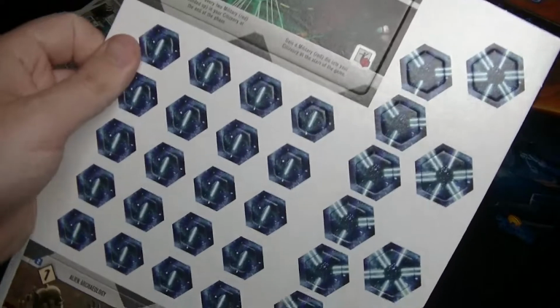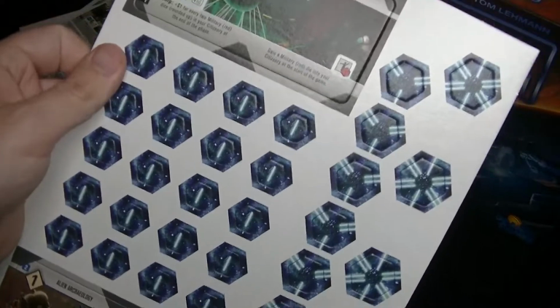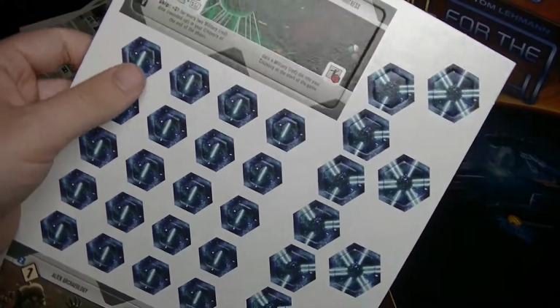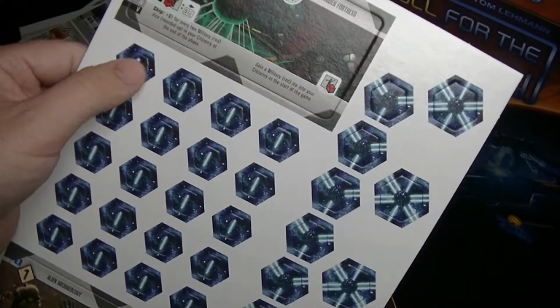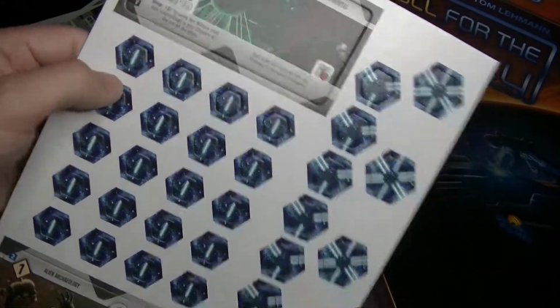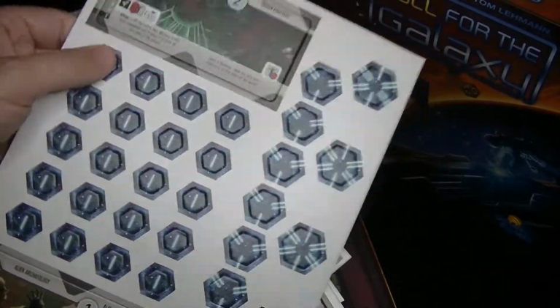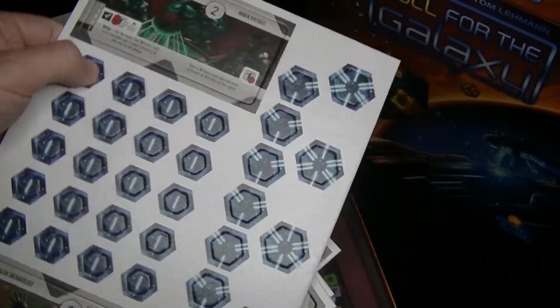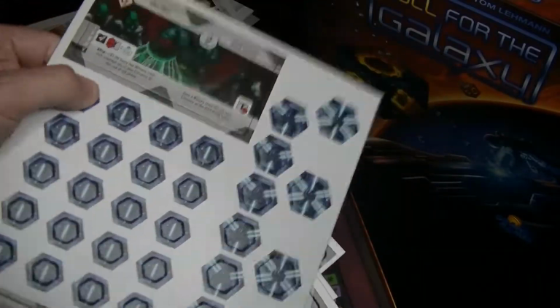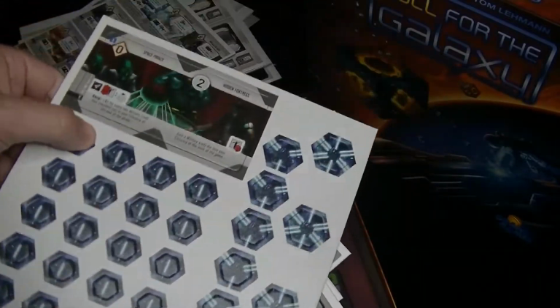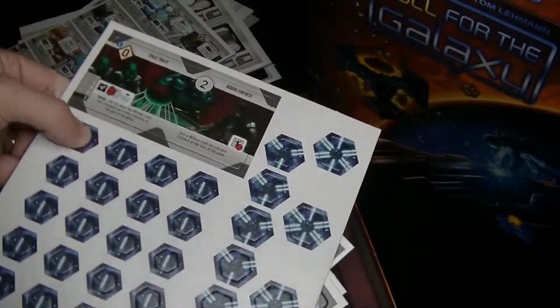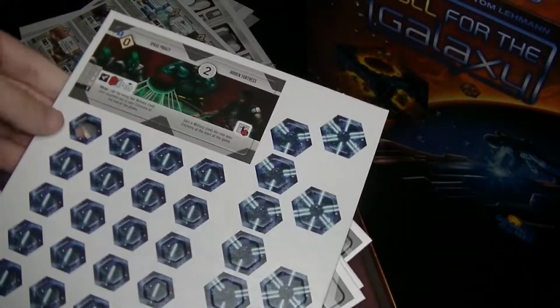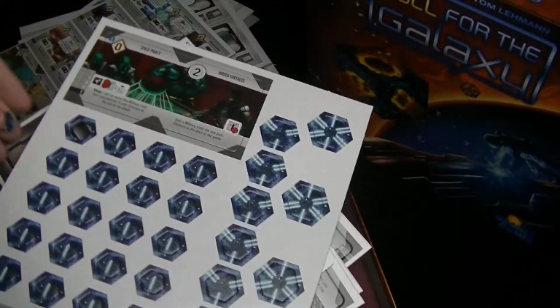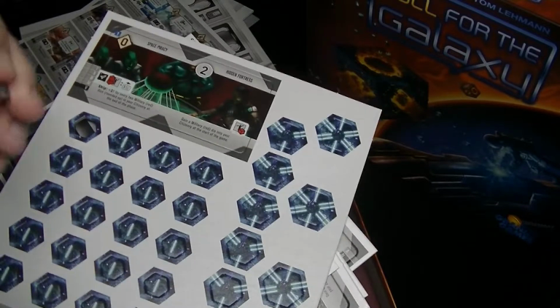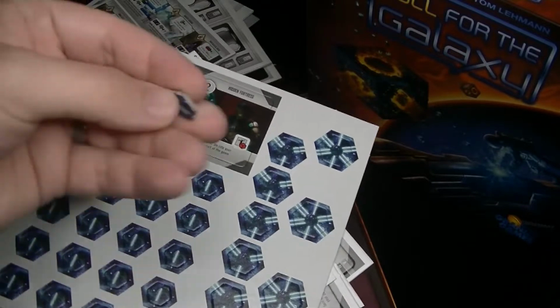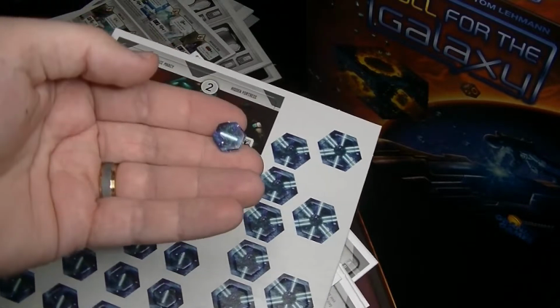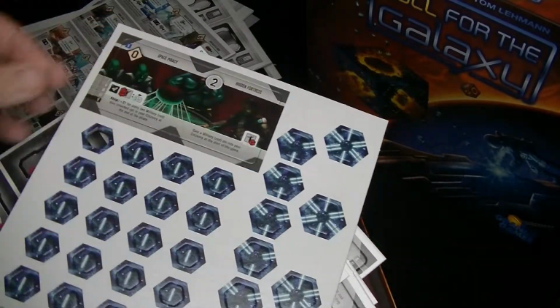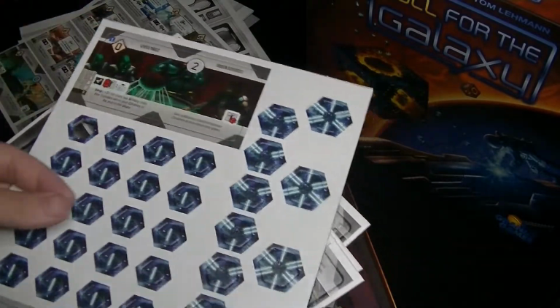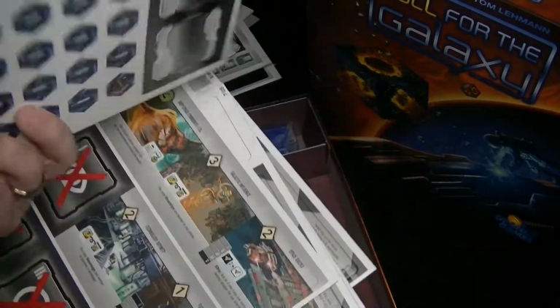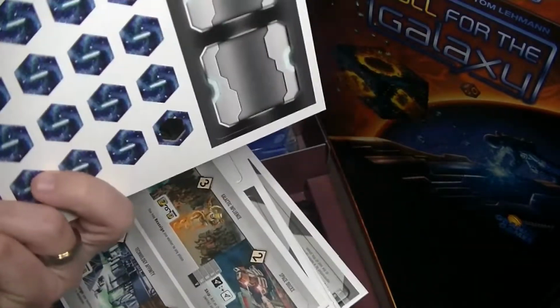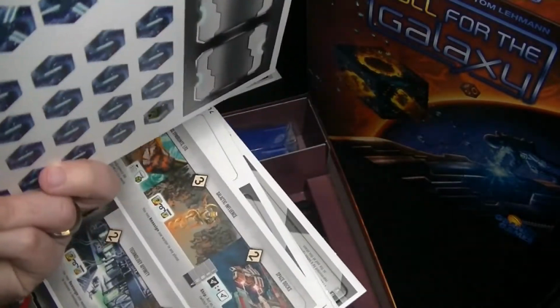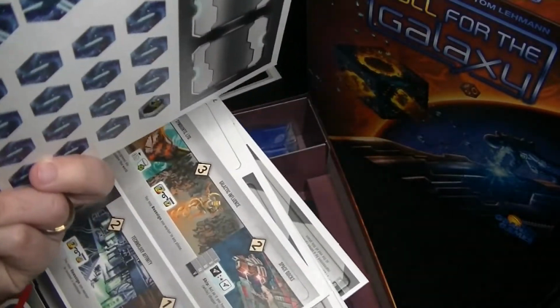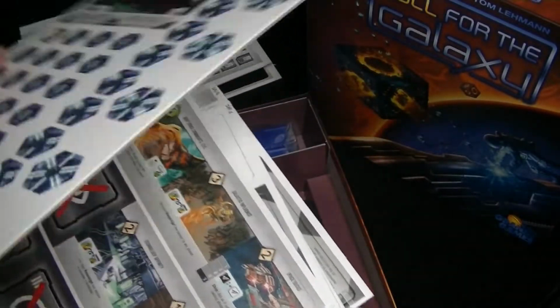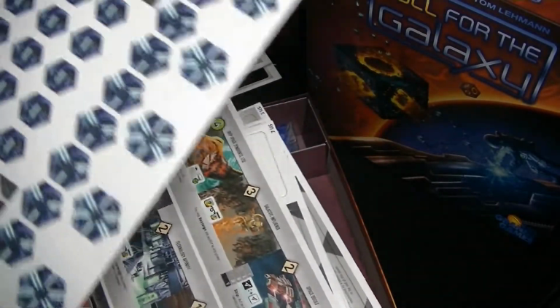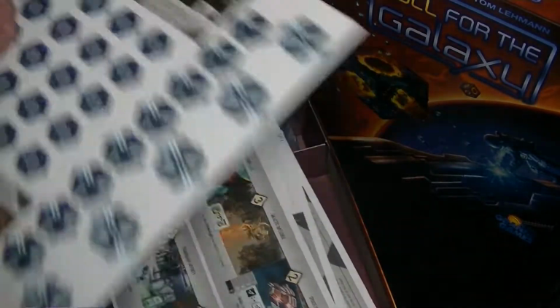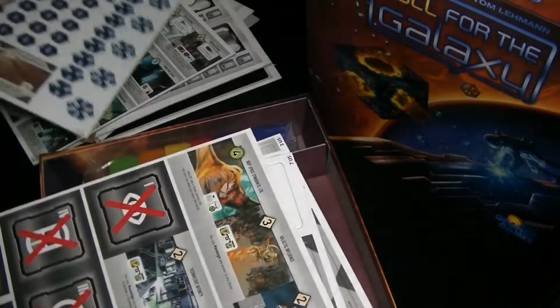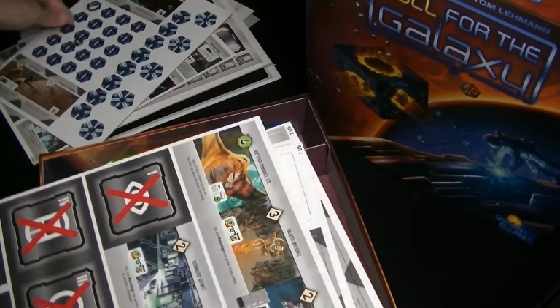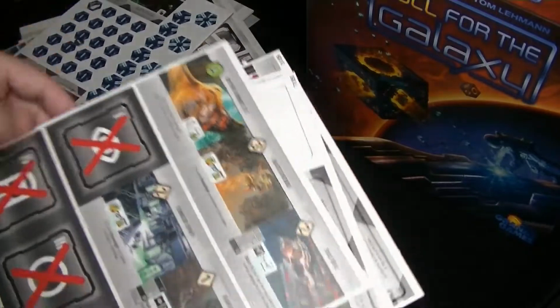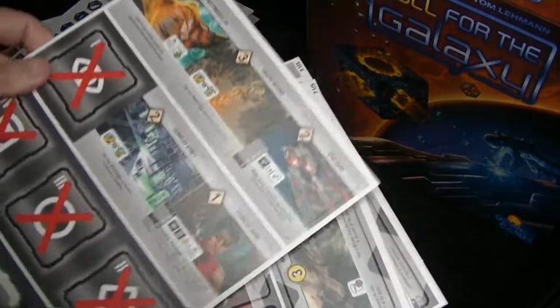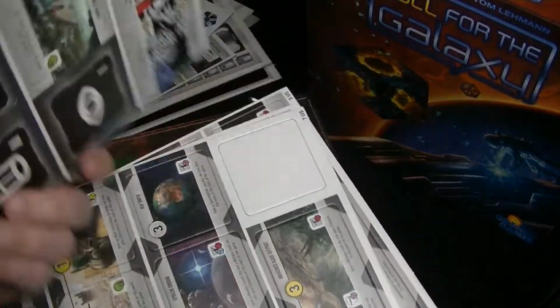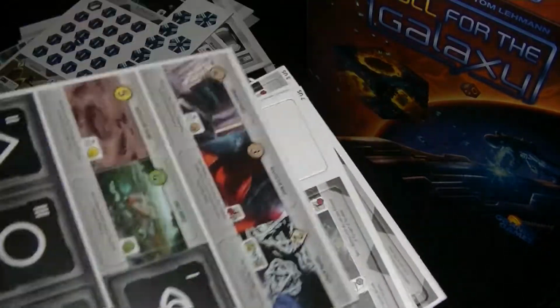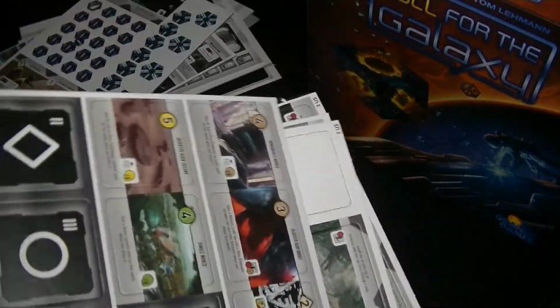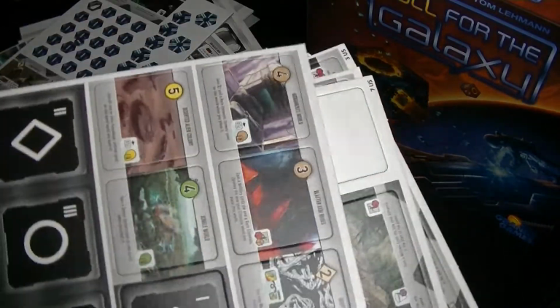Got some more nice chips here. These are a perfect amount of thickness — actually a little thicker than those other boards, but I don't think we wanted those very thick since they were player screens.